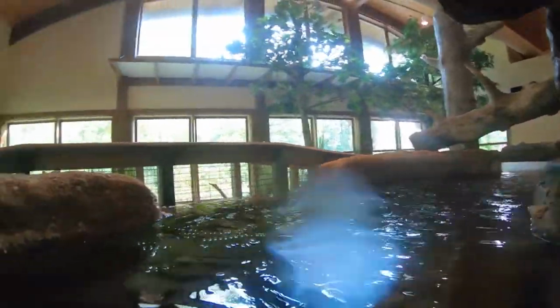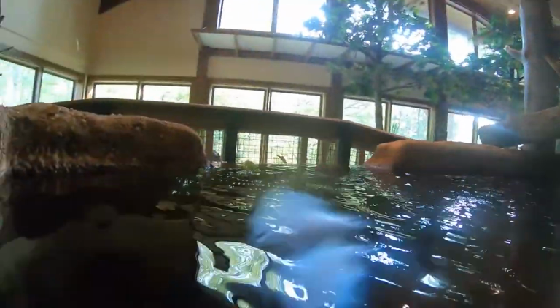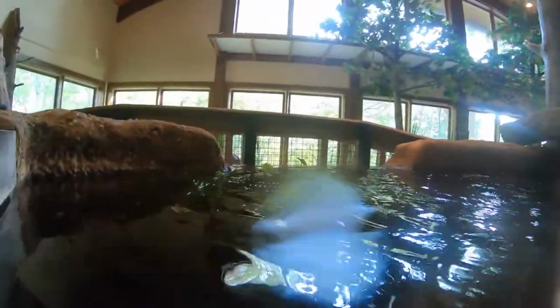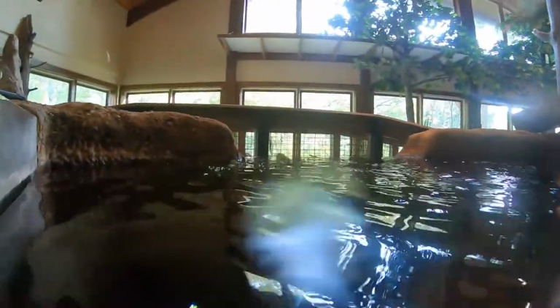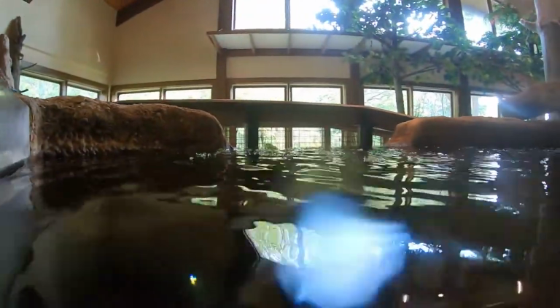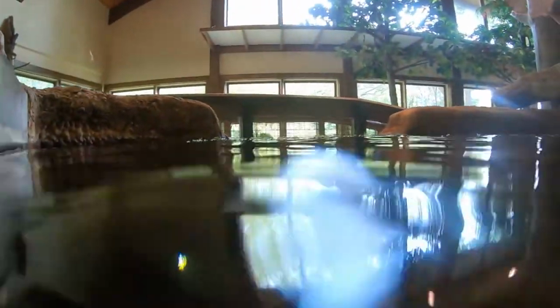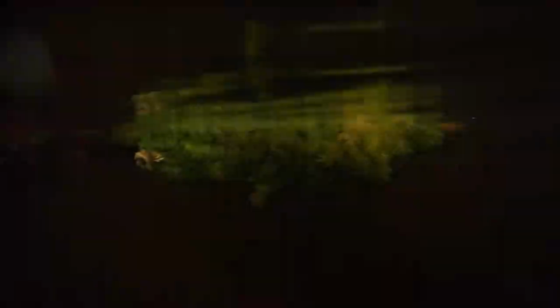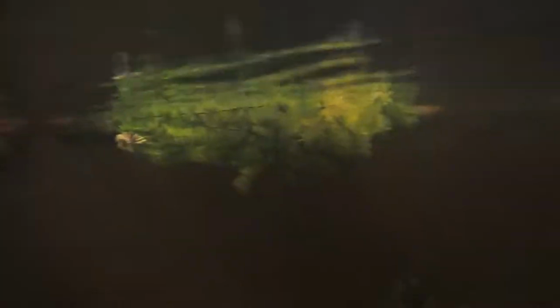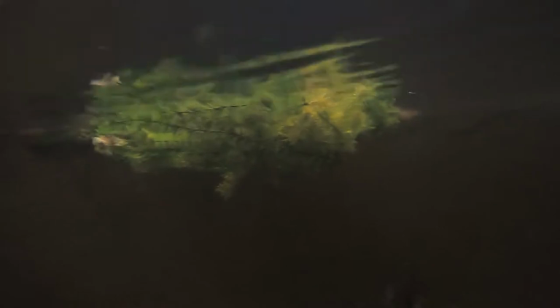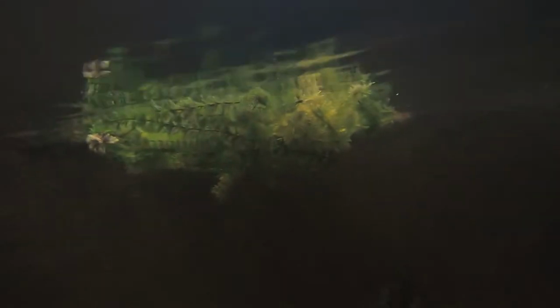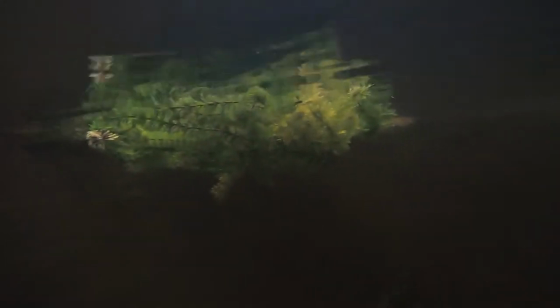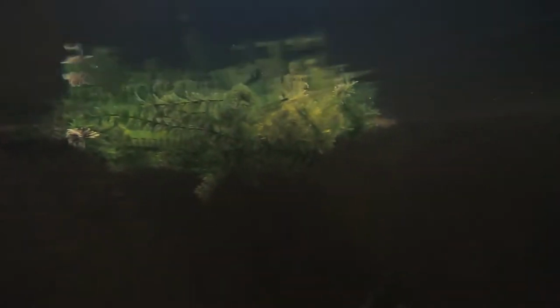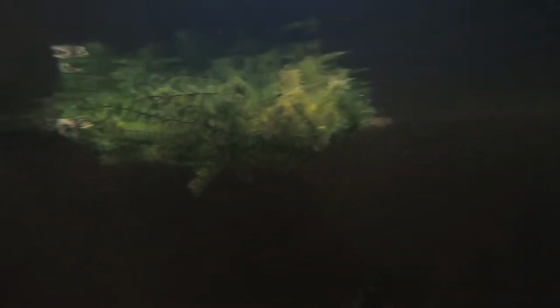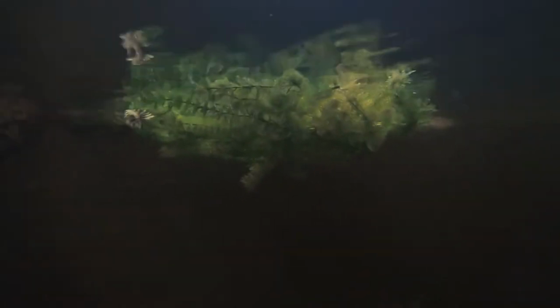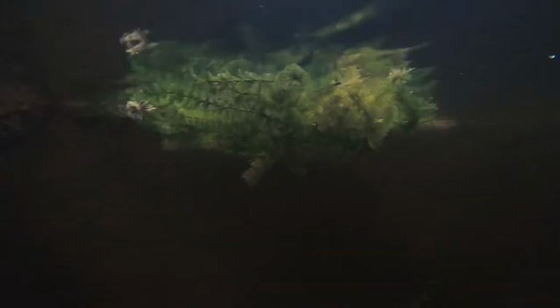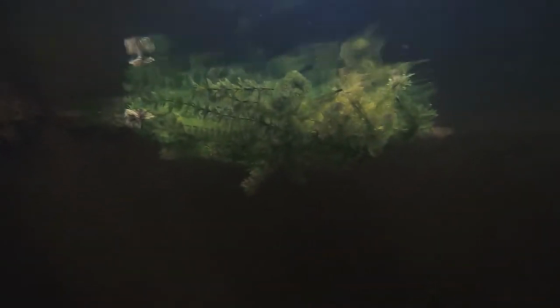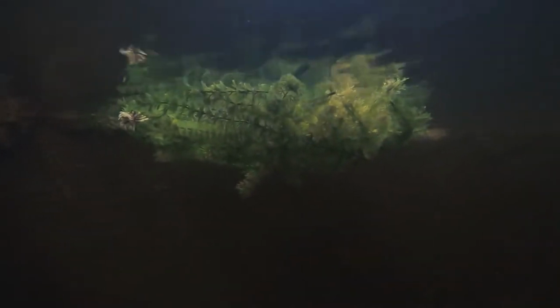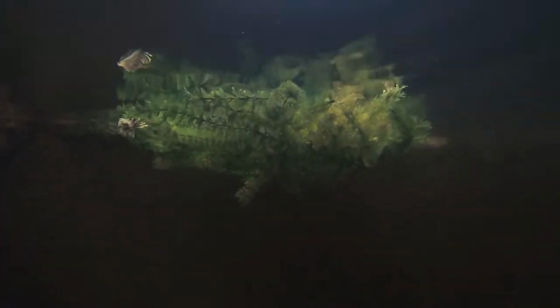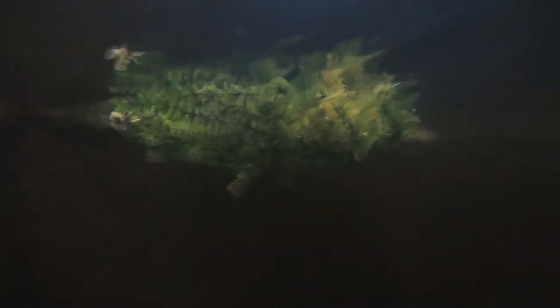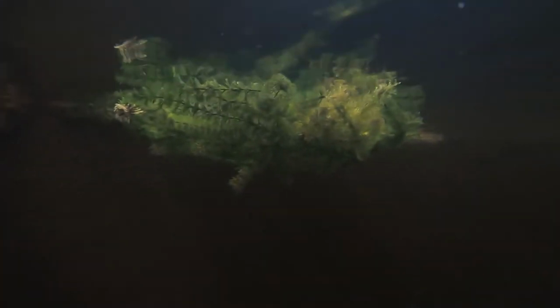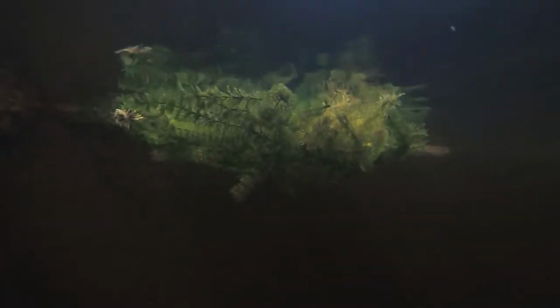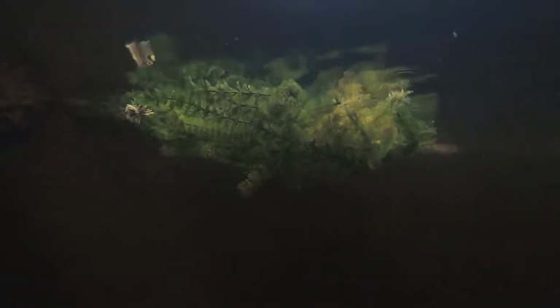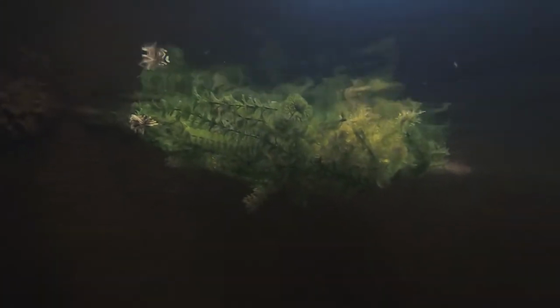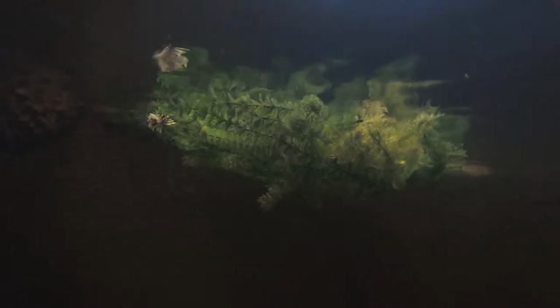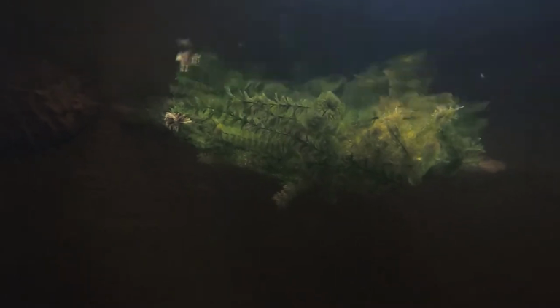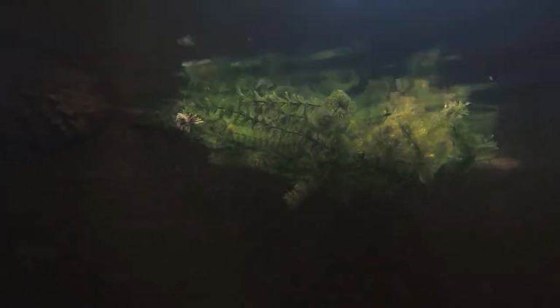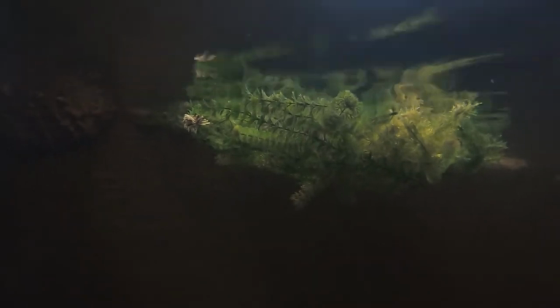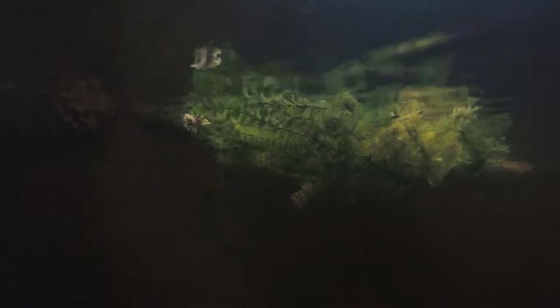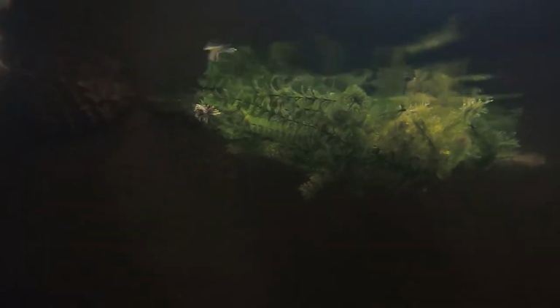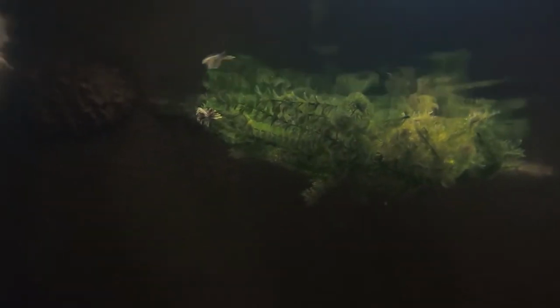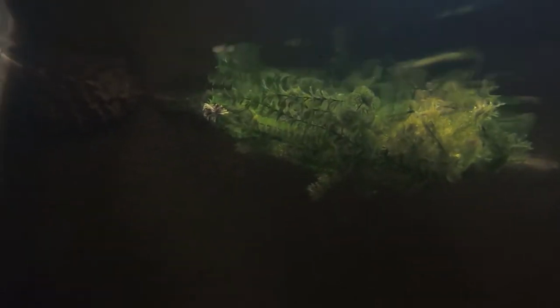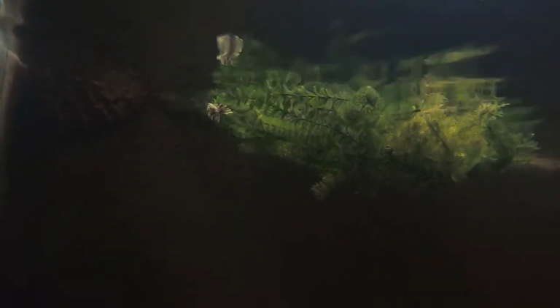The bass and bluegill at Asbury Woods are fed a variety of commercial fish food designed specifically for freshwater fish. They also like an occasional worm as a treat.